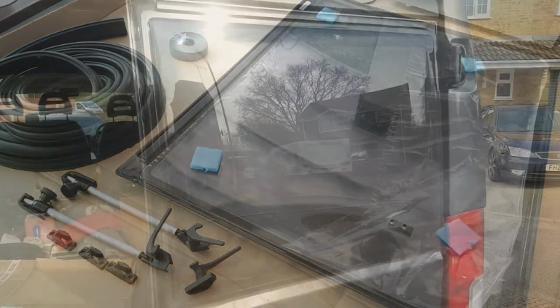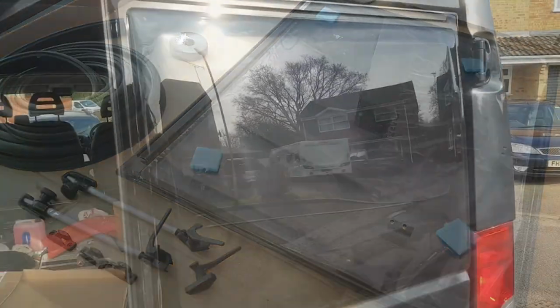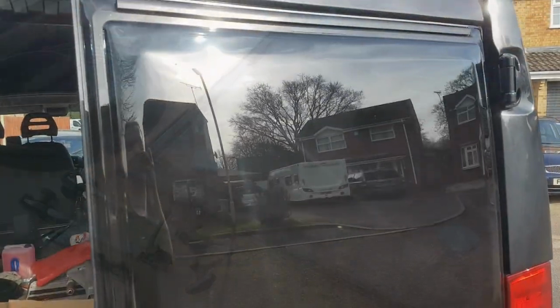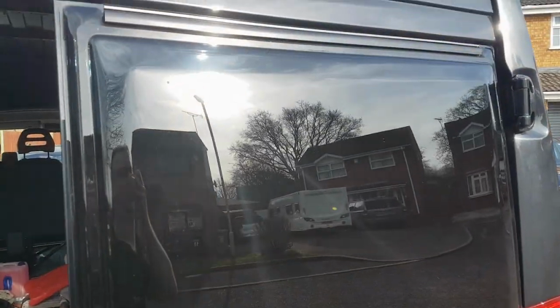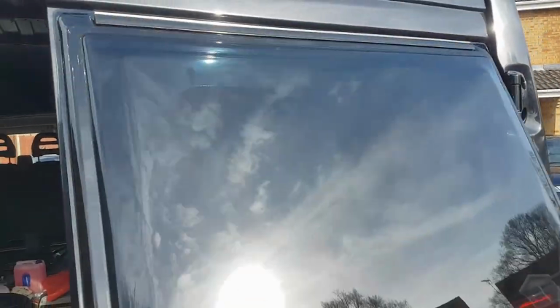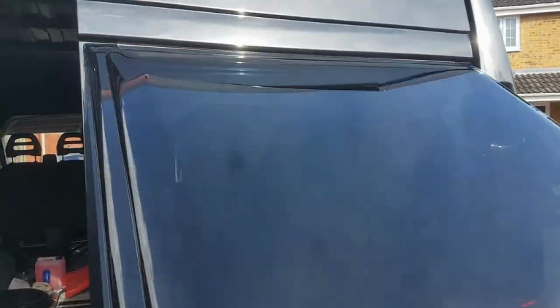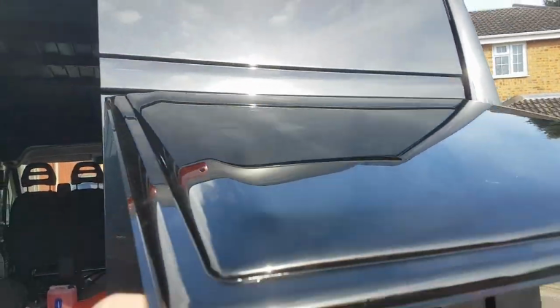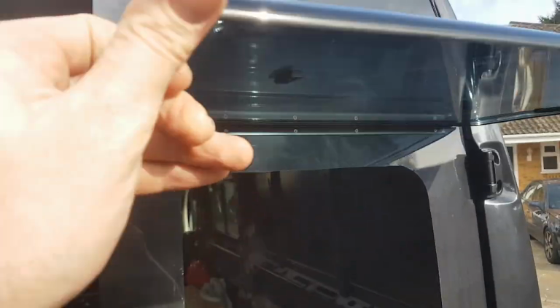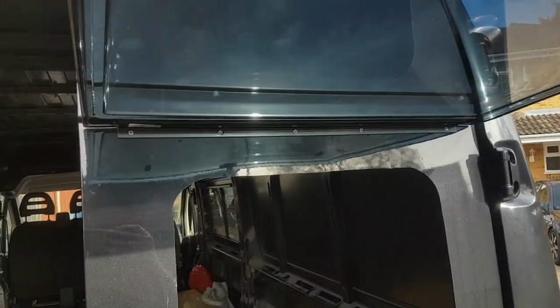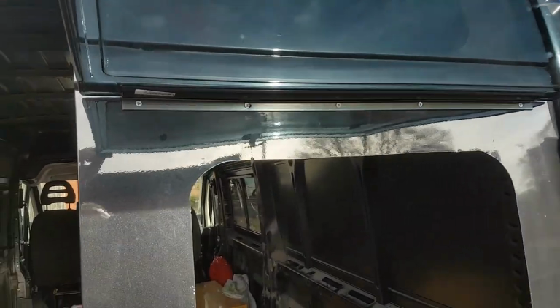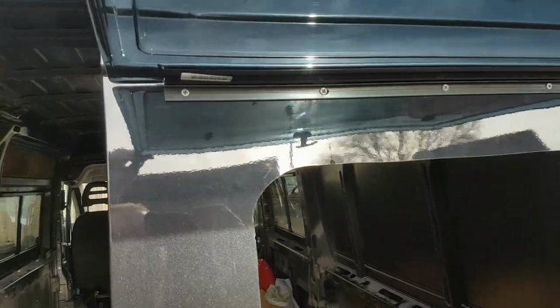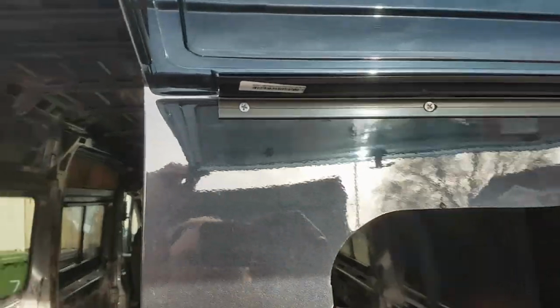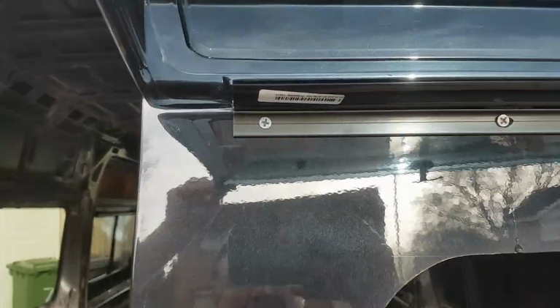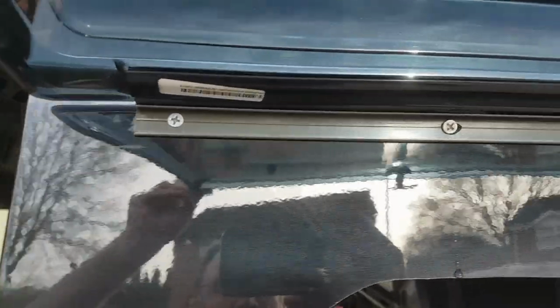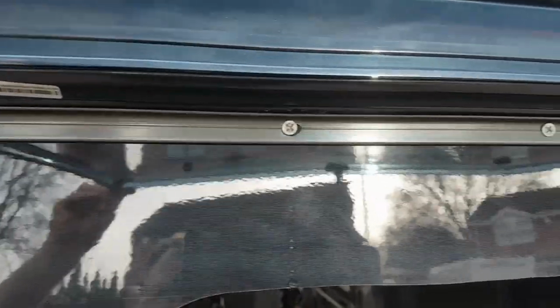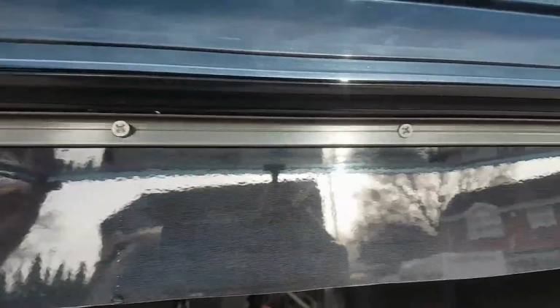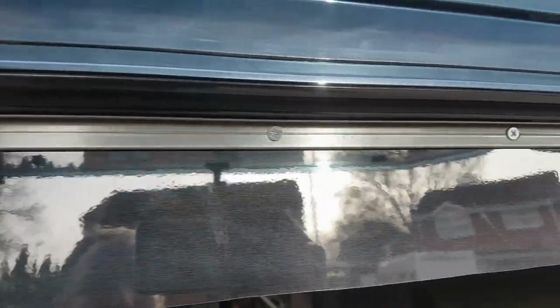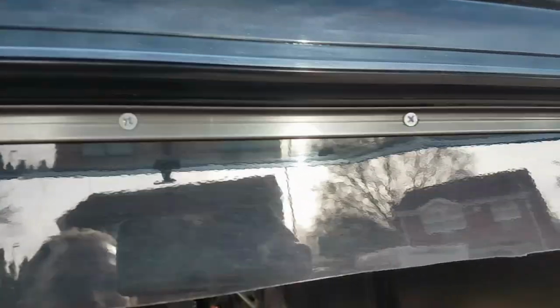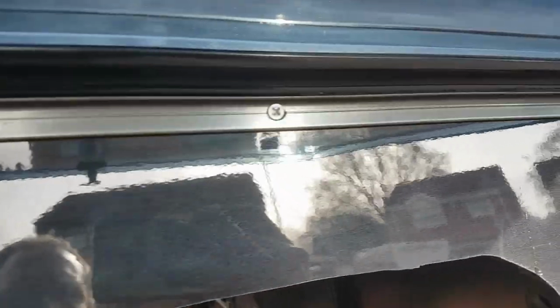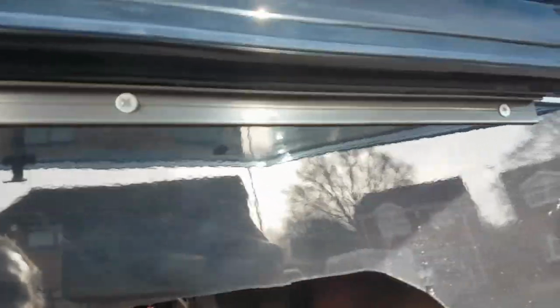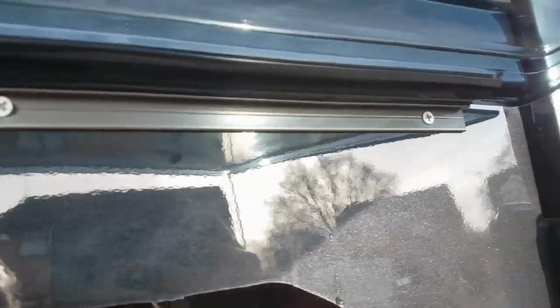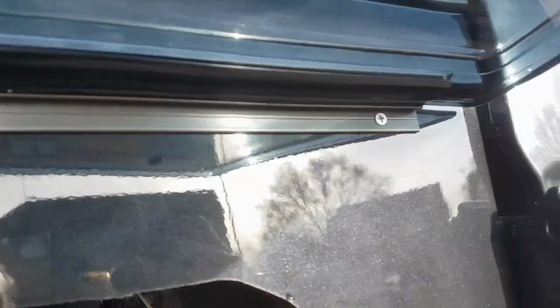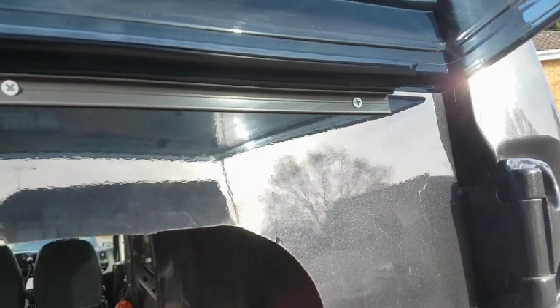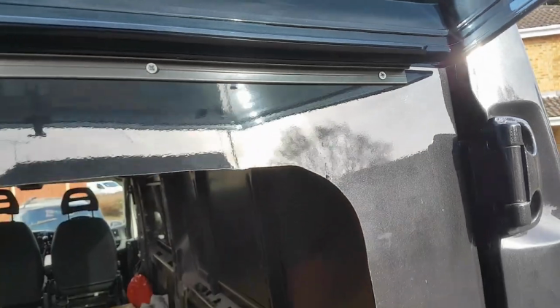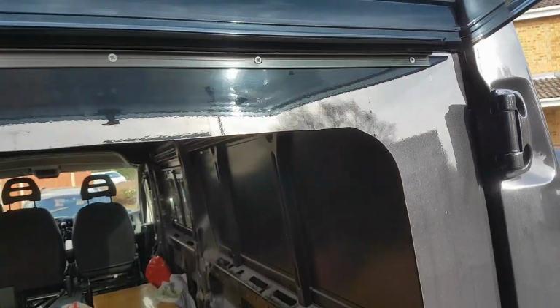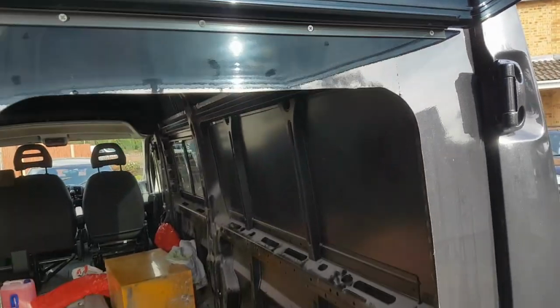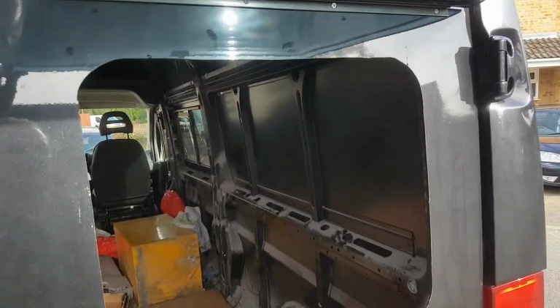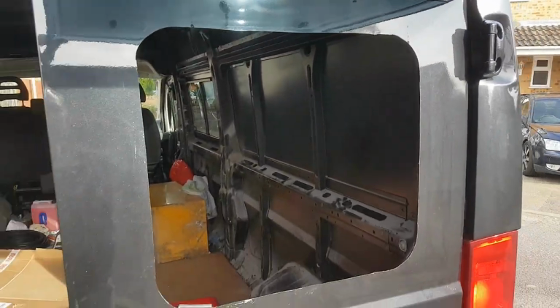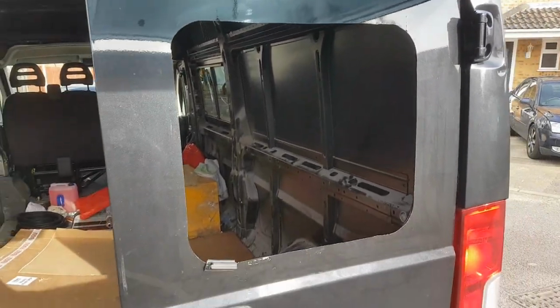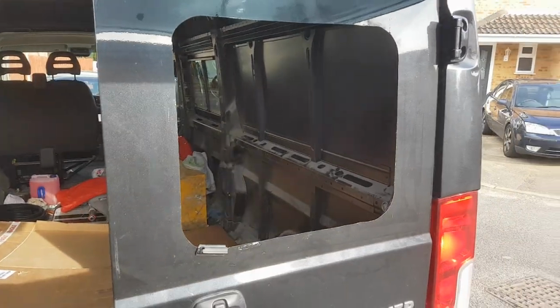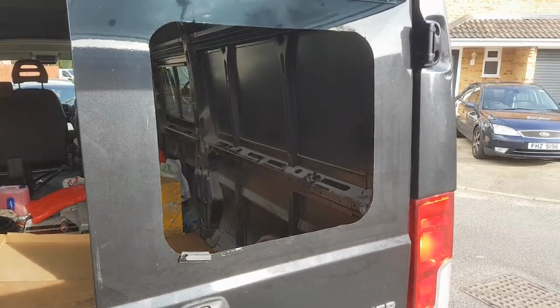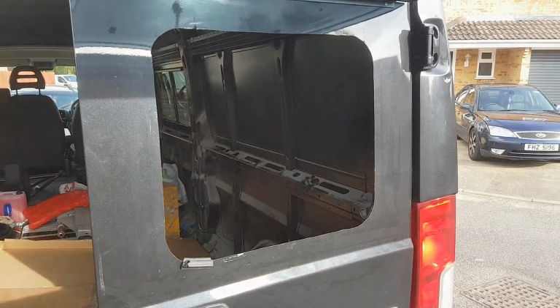Once we have our top rail assembled we know where the top of the window is going to go, and you could in theory hang your window on it to check — you can always remove it again — but soon after you're going to need to cut your hole.